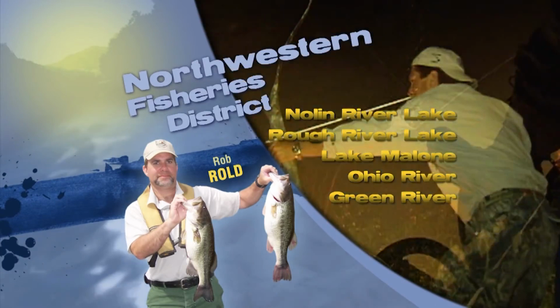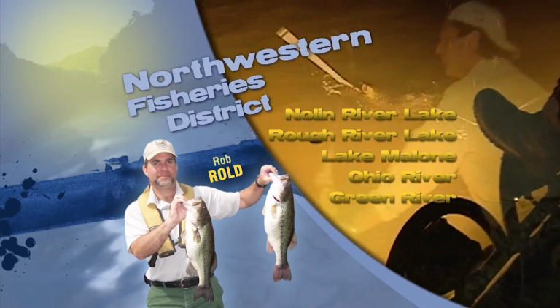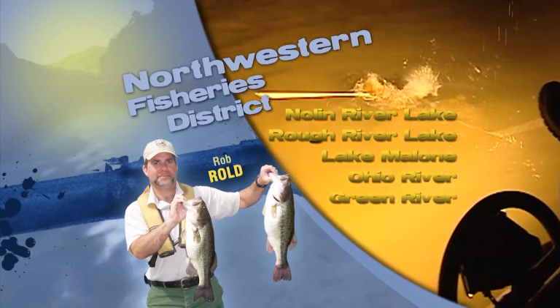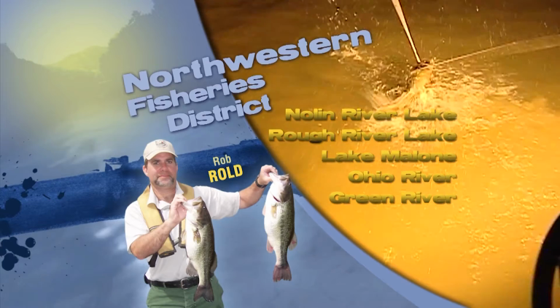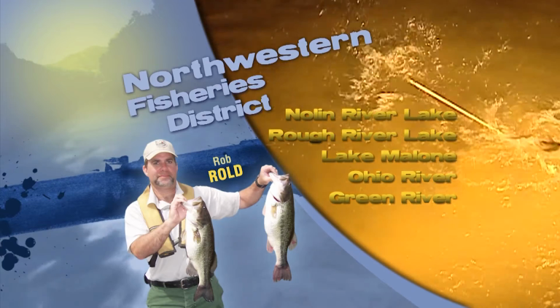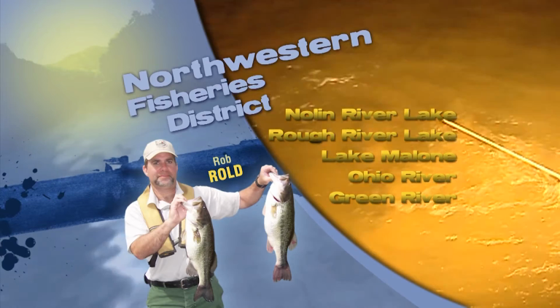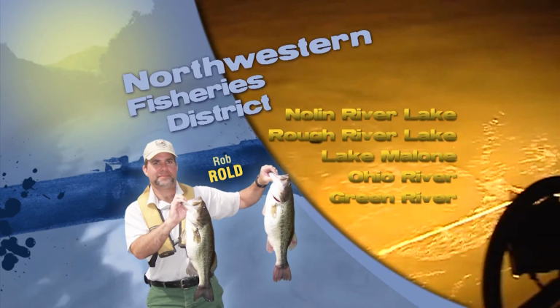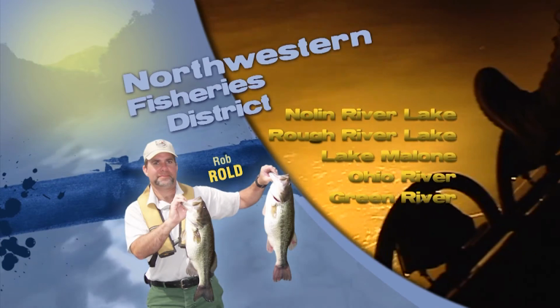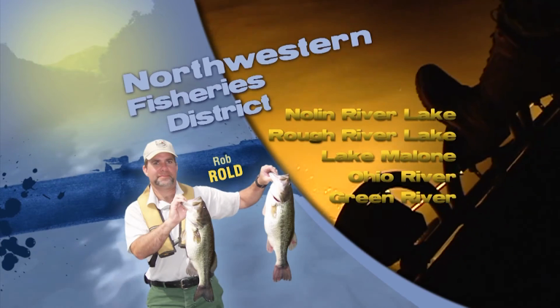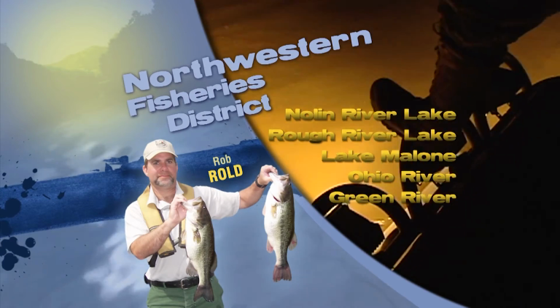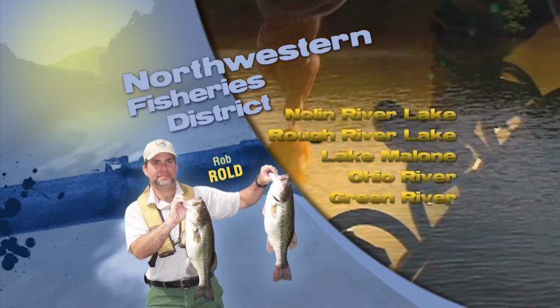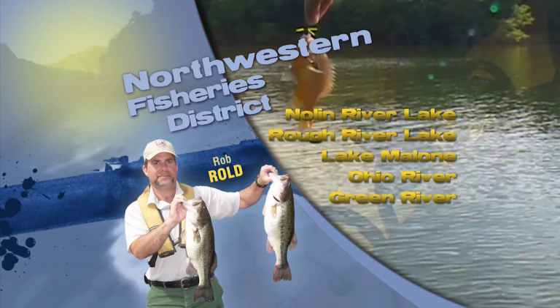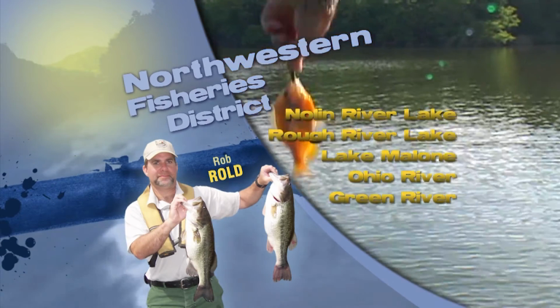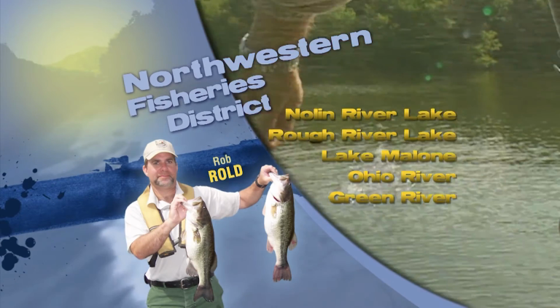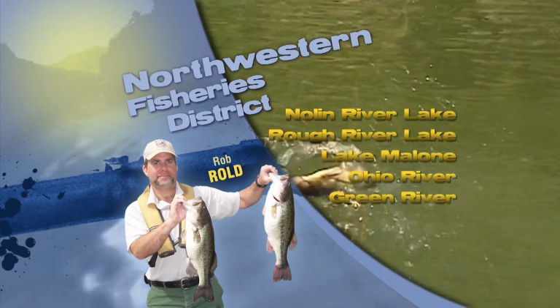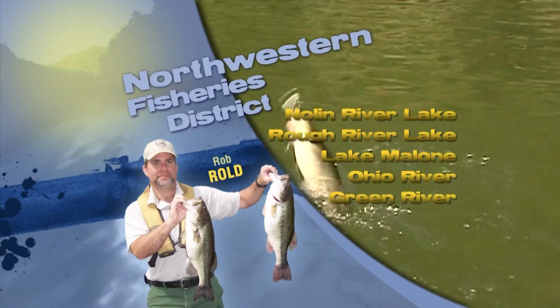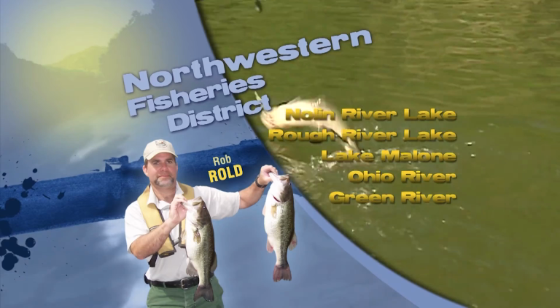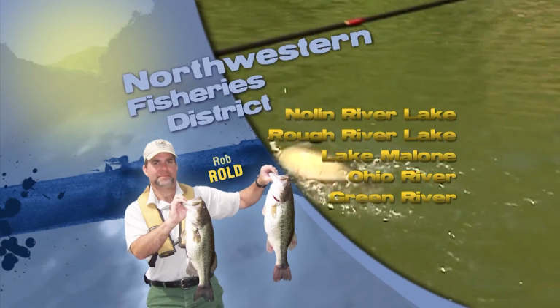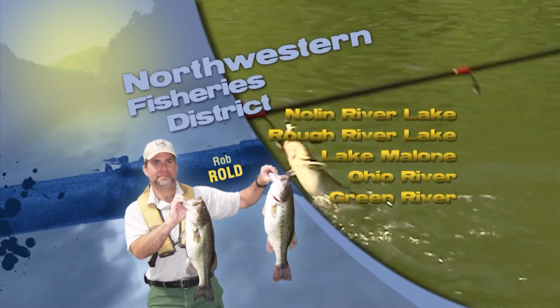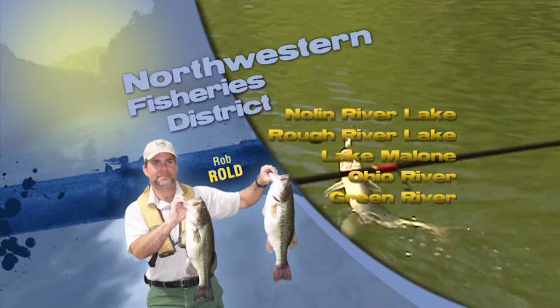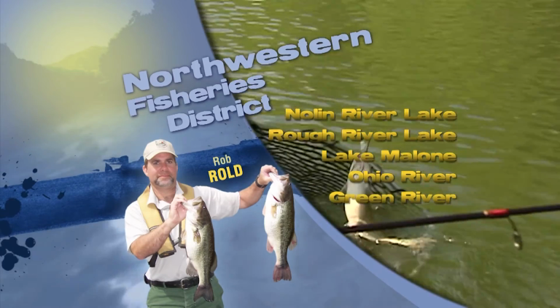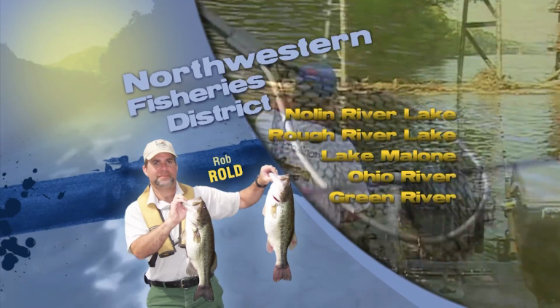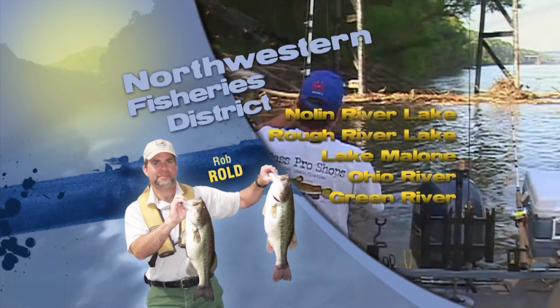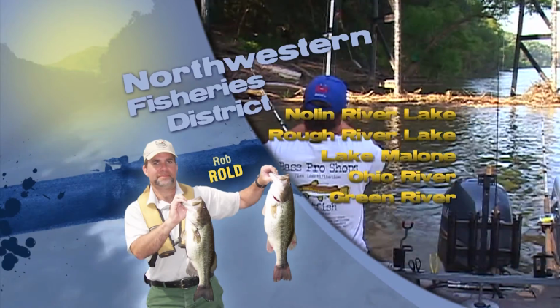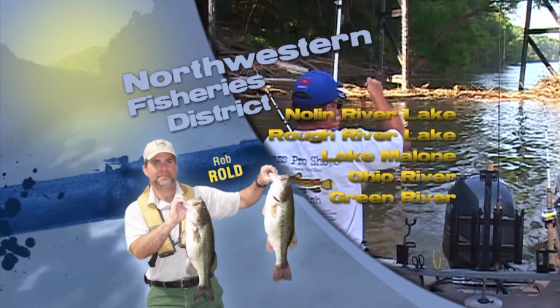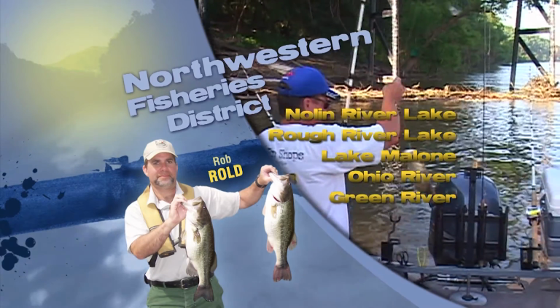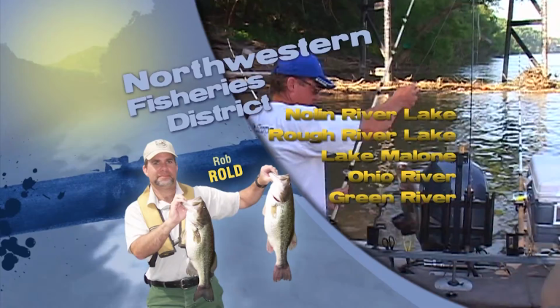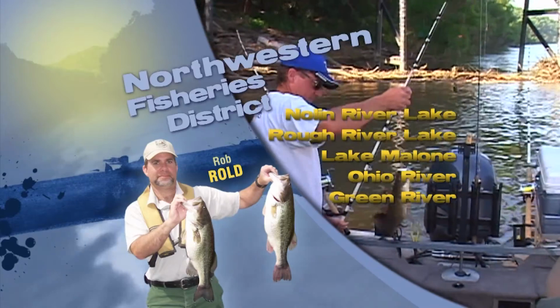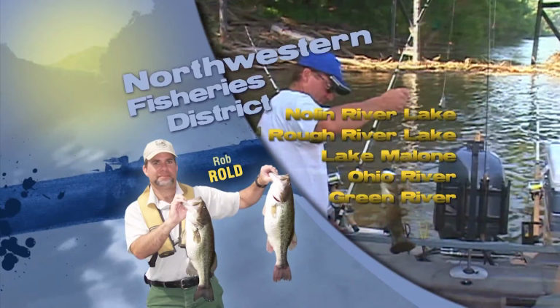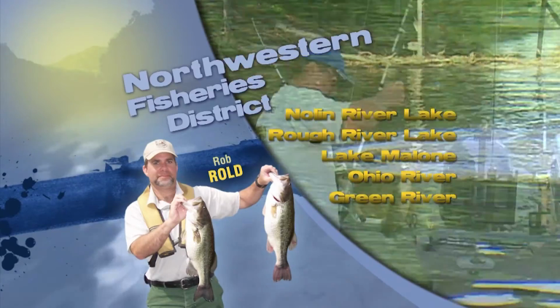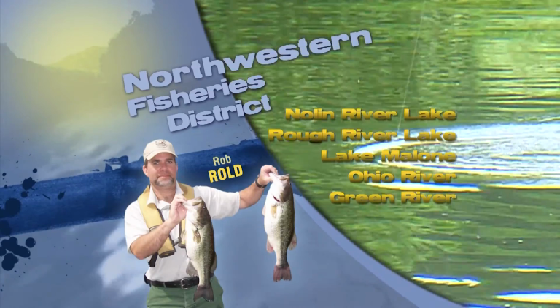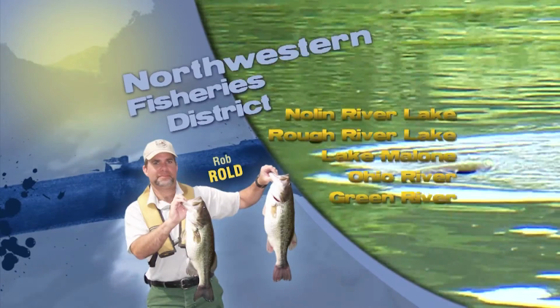That's an update from the Northwestern Fishery District. Not a whole lot of activity at this time, but try some trout fishing in the Fens Lakes or stick to some of the smaller impoundments and hopefully you do well. Just remember, be safe on the water and always wear your life jackets. We'll see you next time.